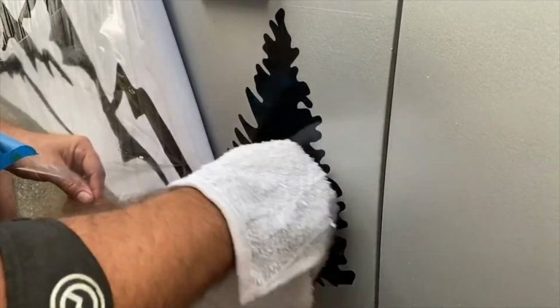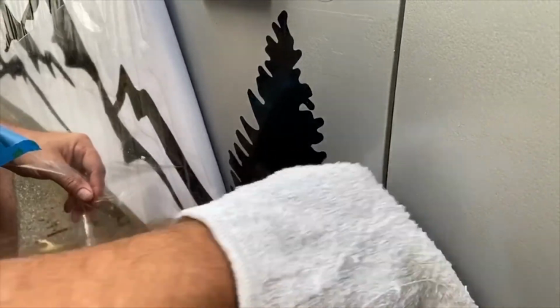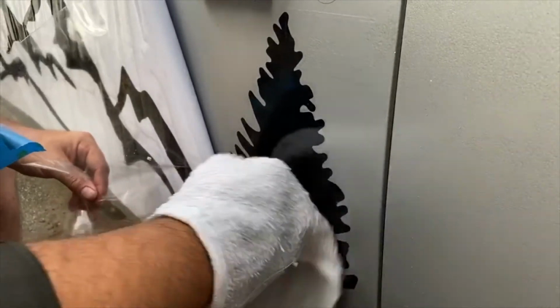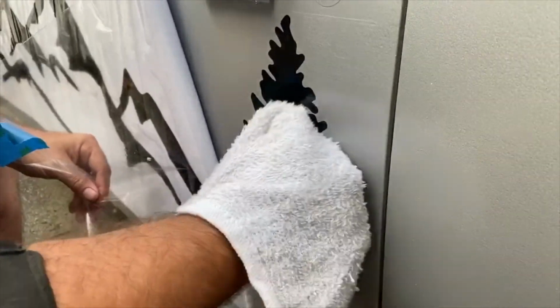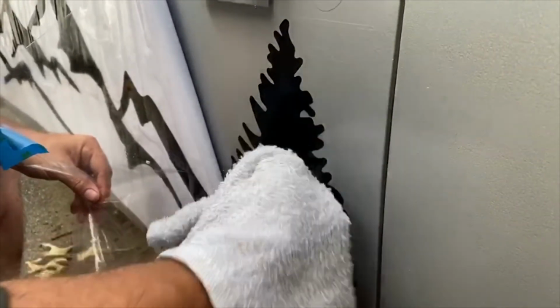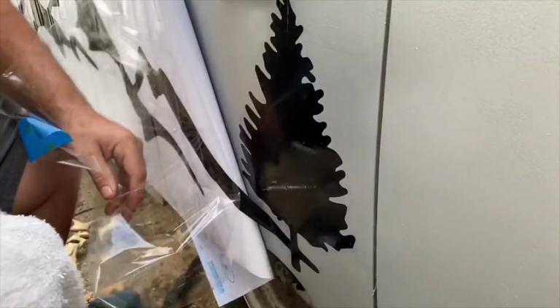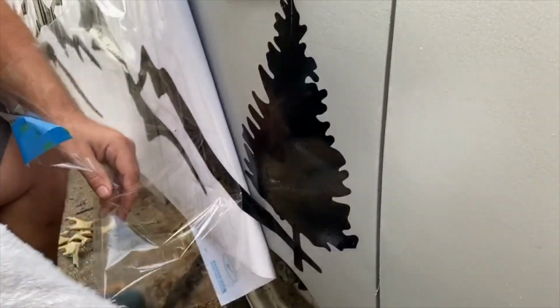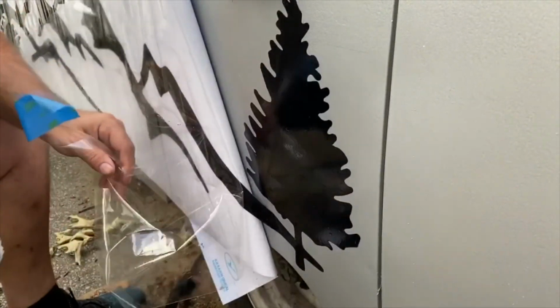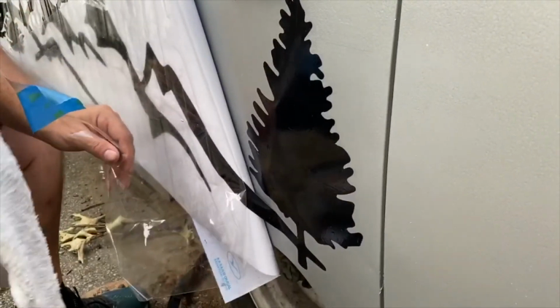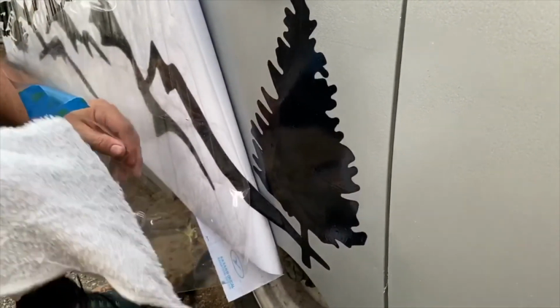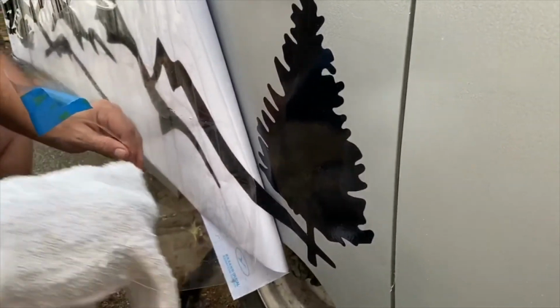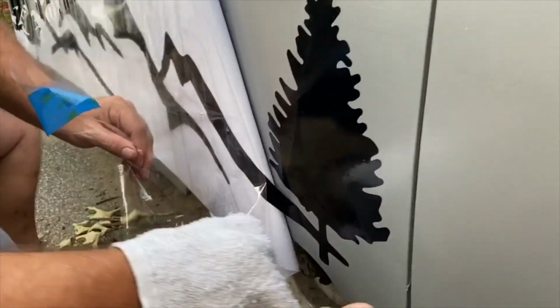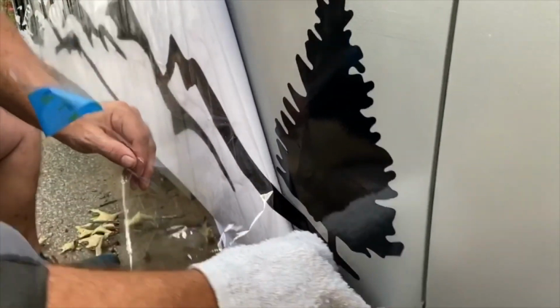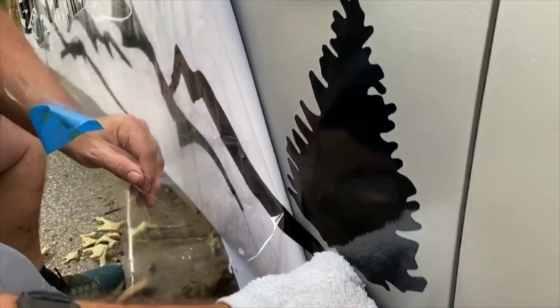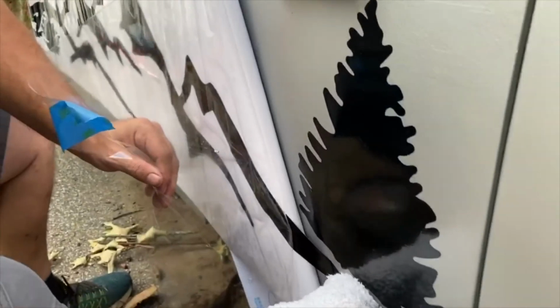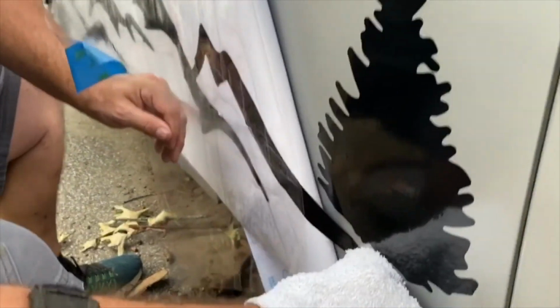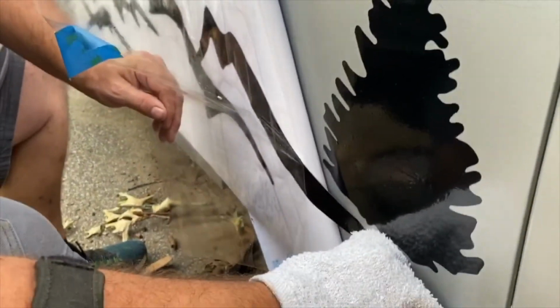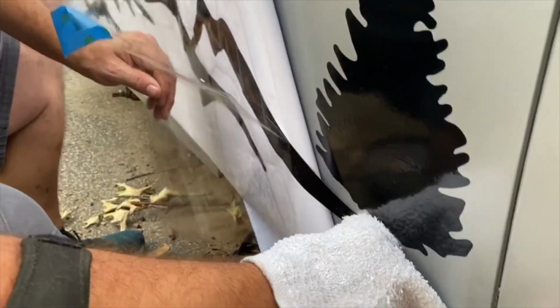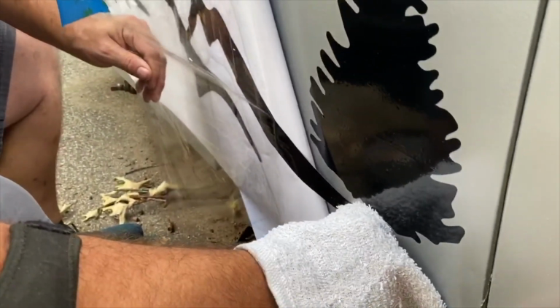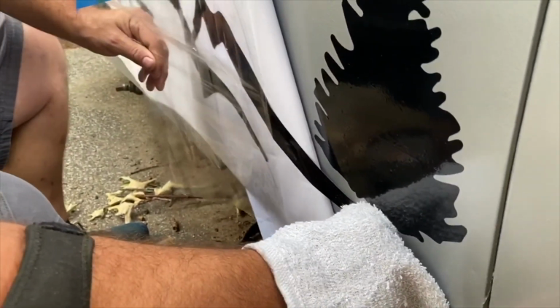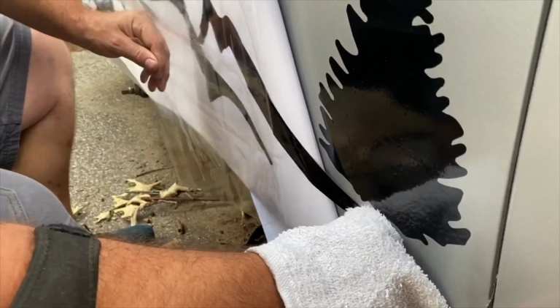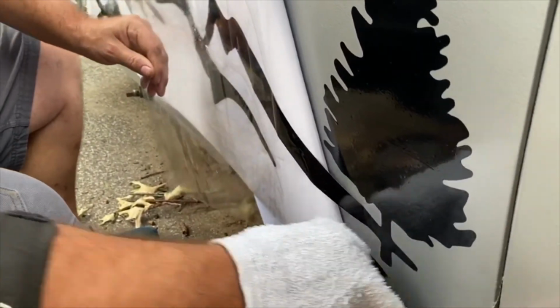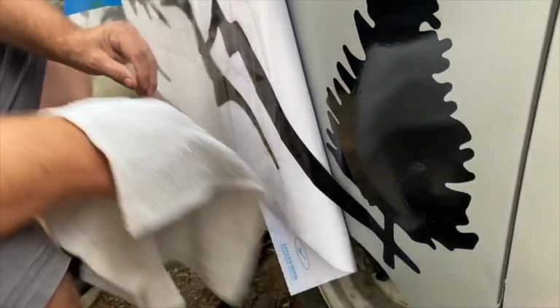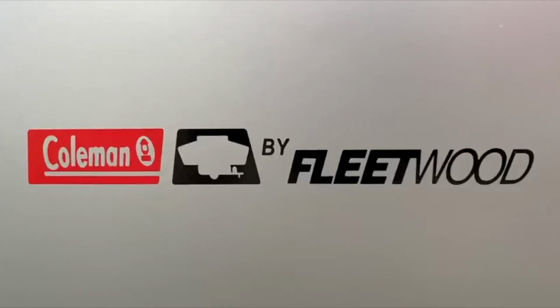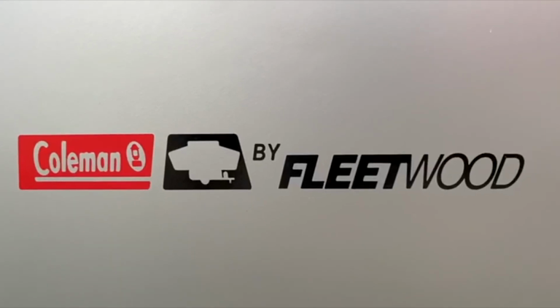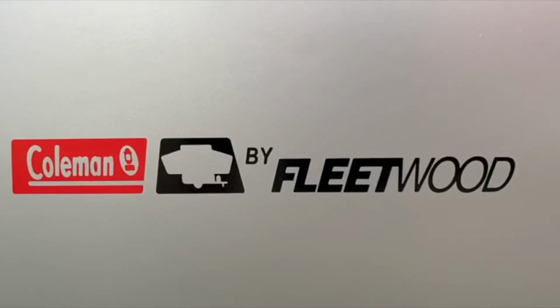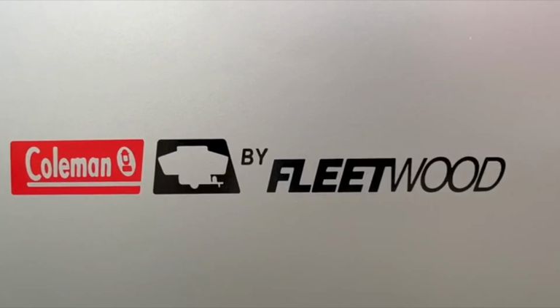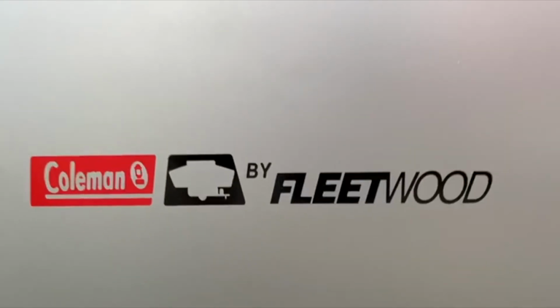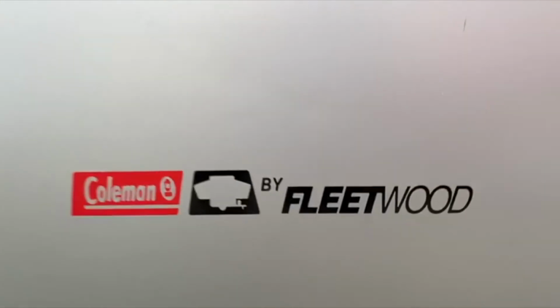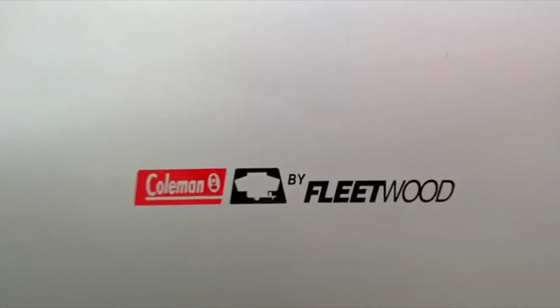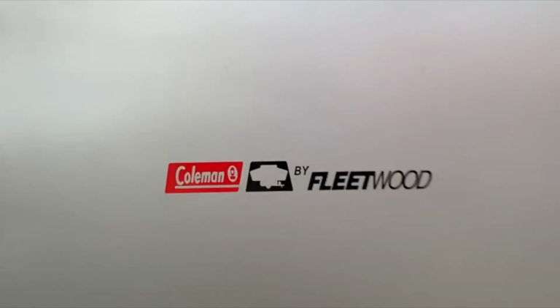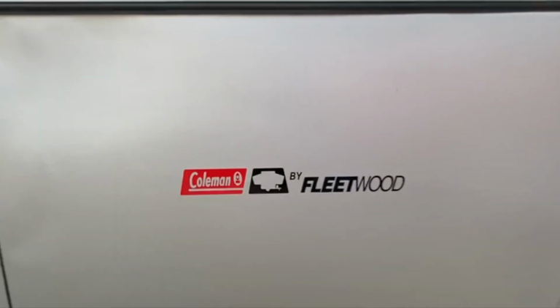We couldn't find original decals for all the Coleman stuff, but a few of them we did — like here's the Coleman logo.